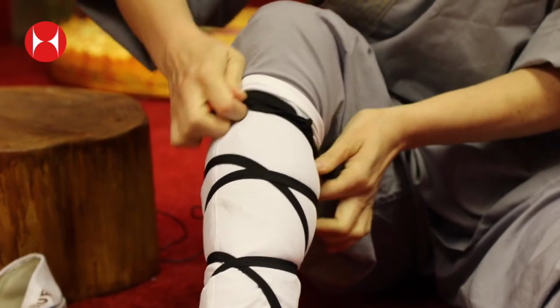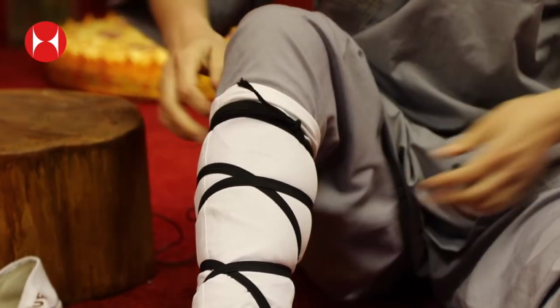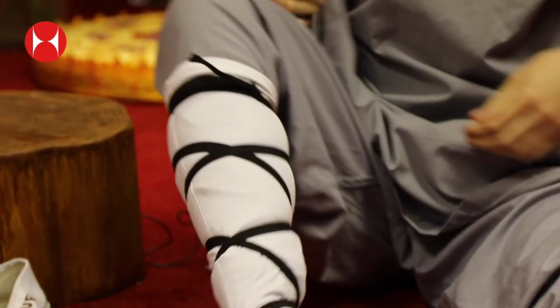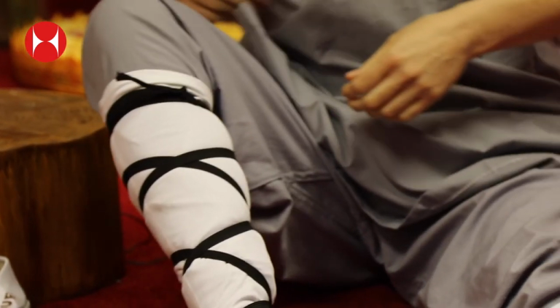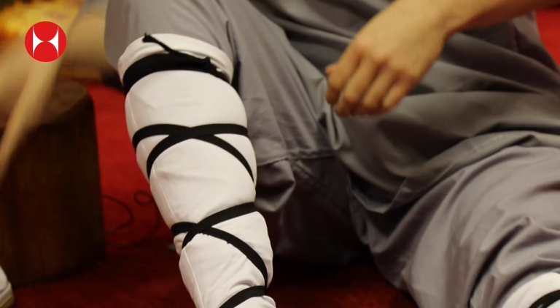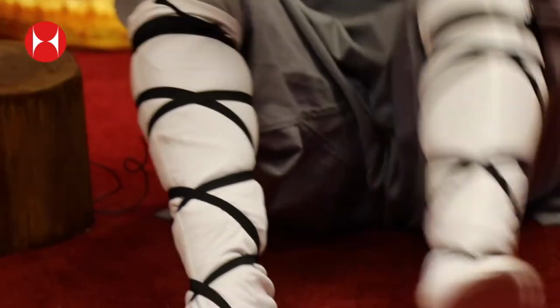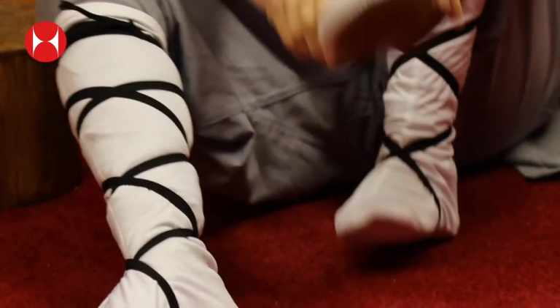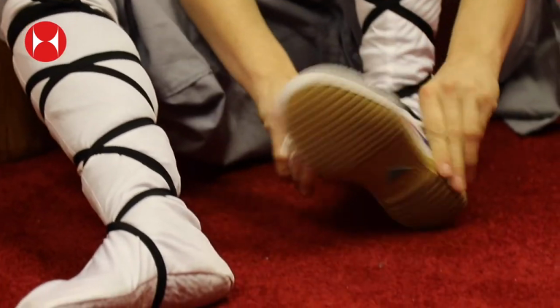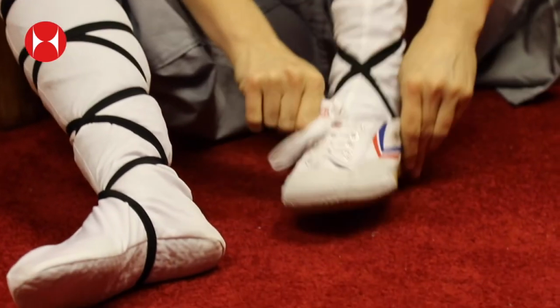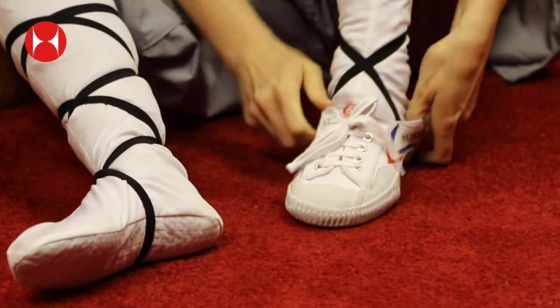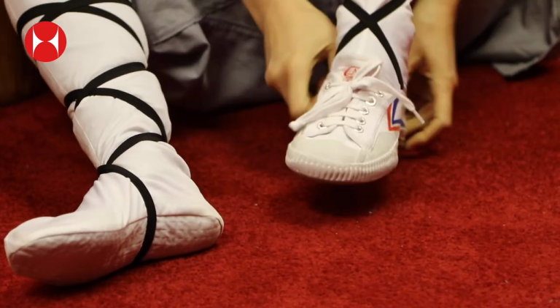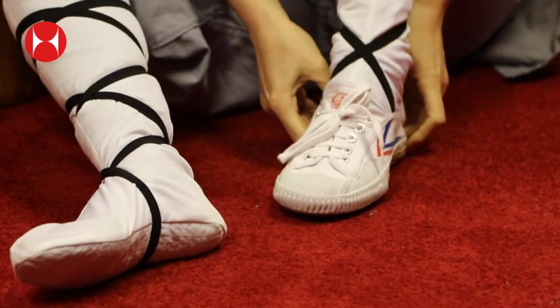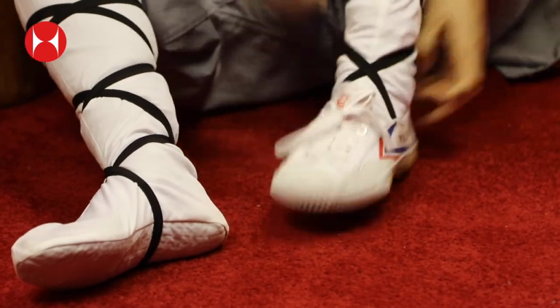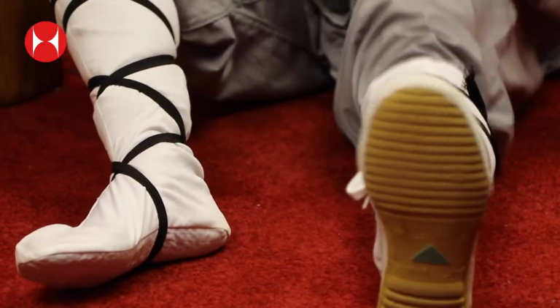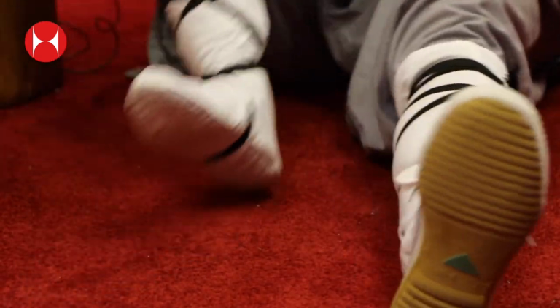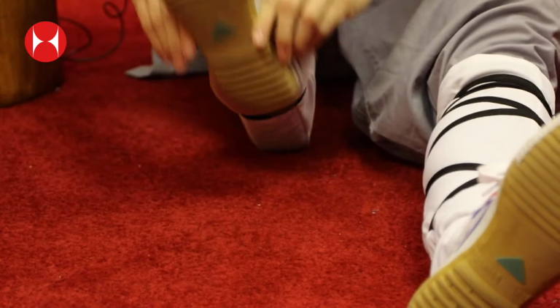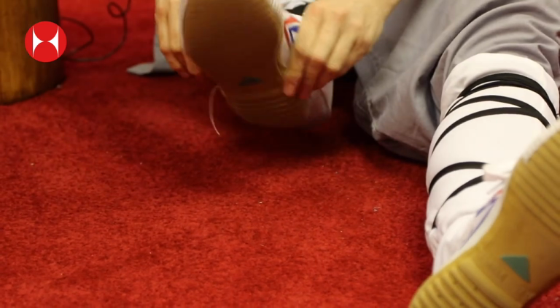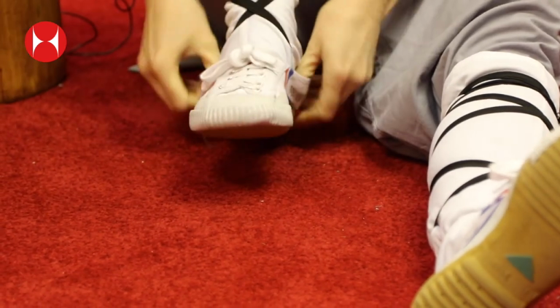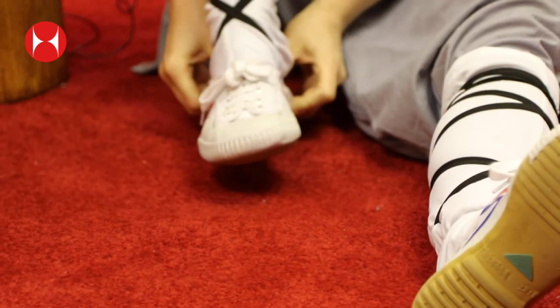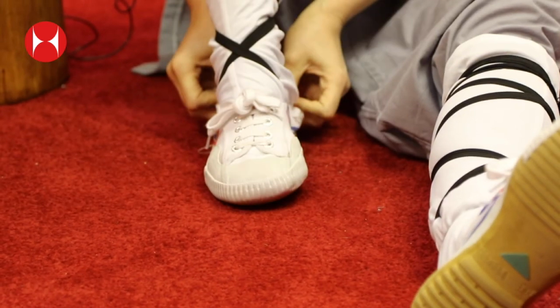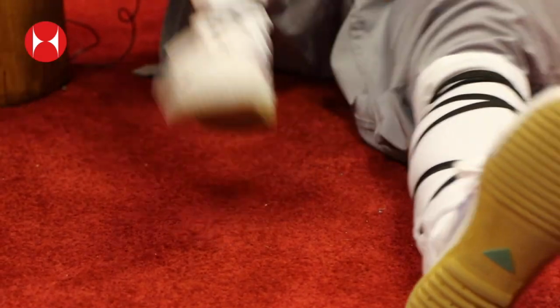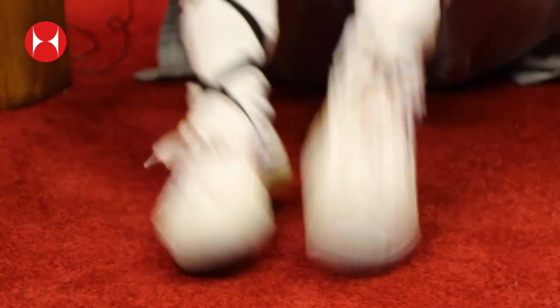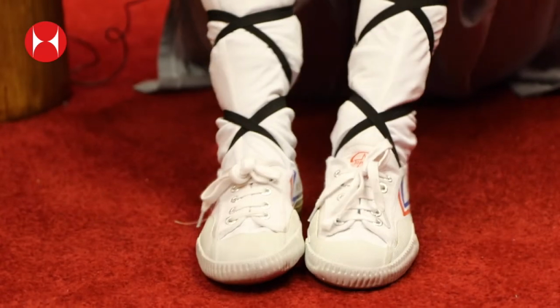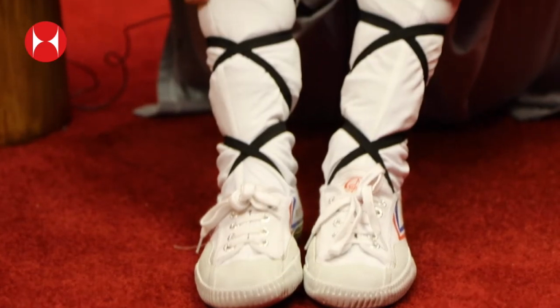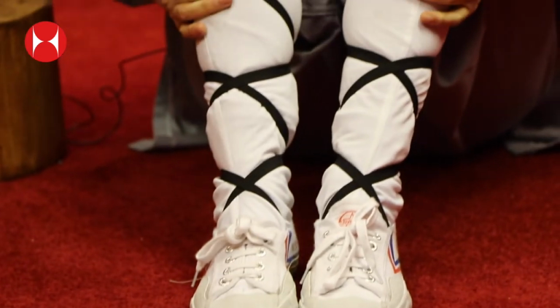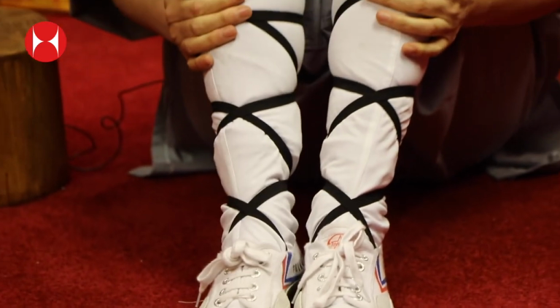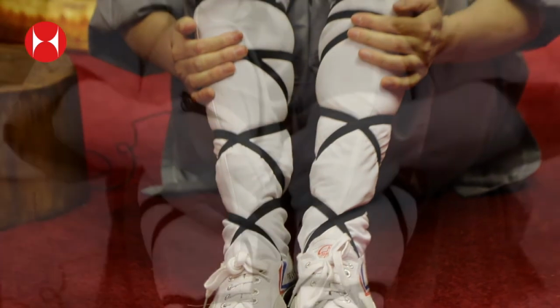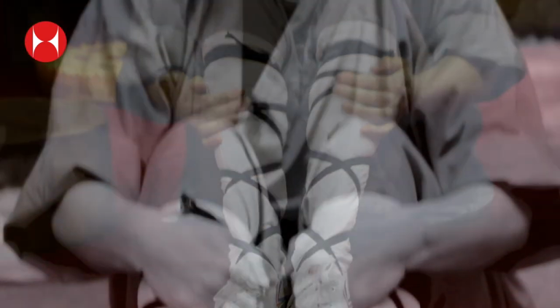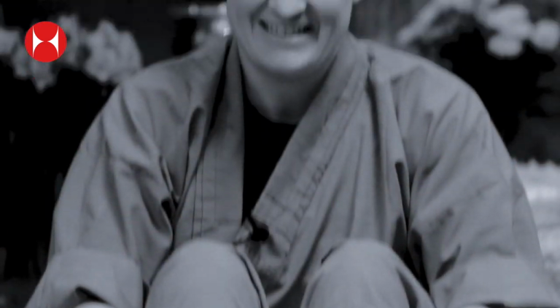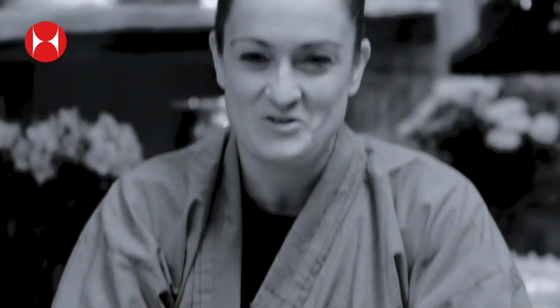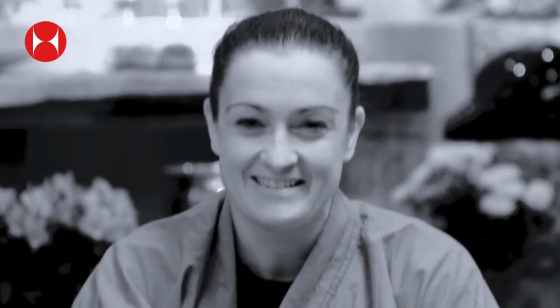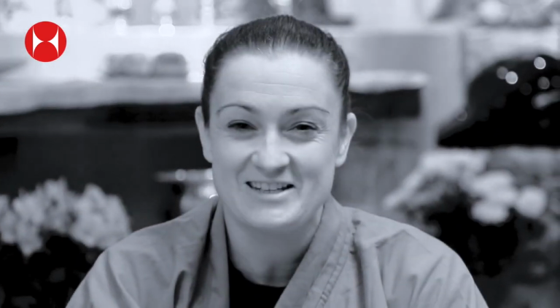After that, just pop on your Kung Fu shoes — and there you go, you're ready for your Kung Fu training. Enjoy your training, see you soon, bye!